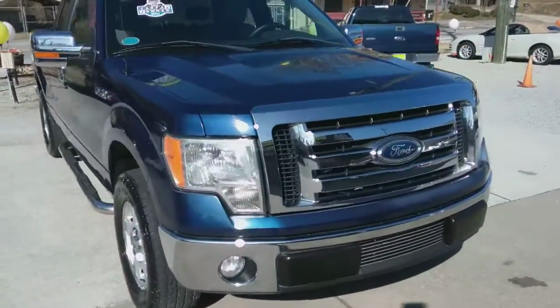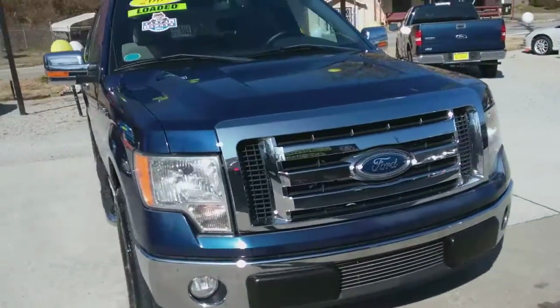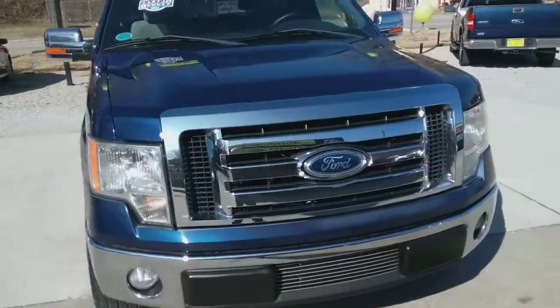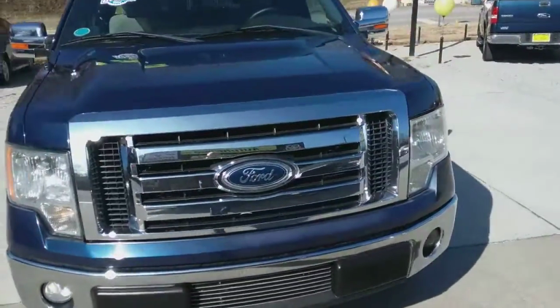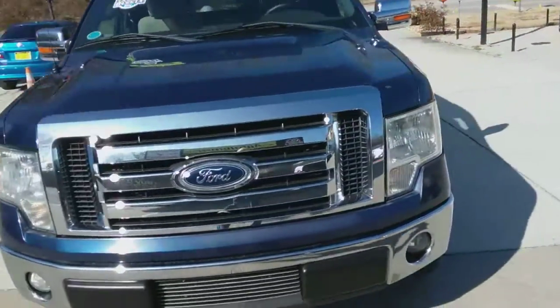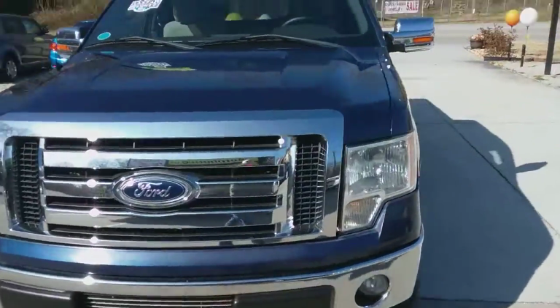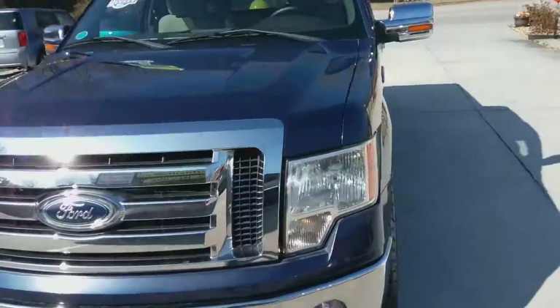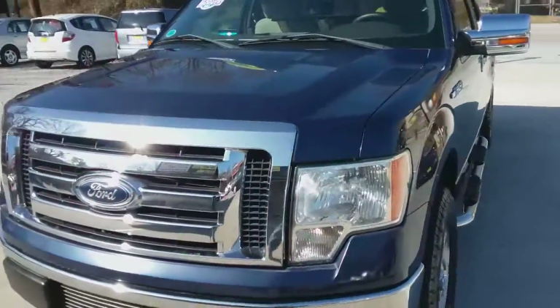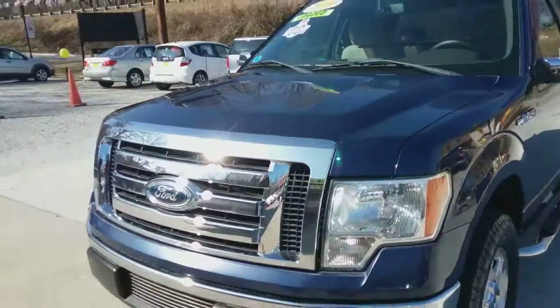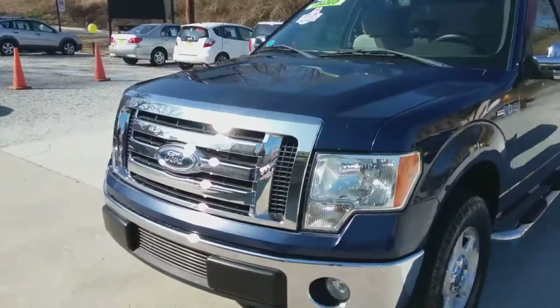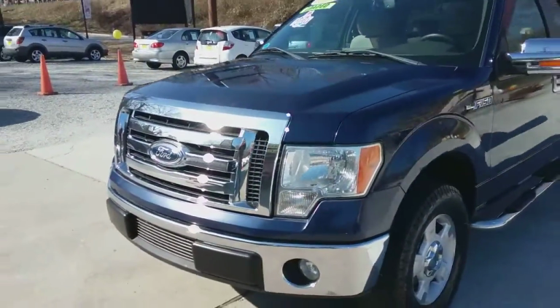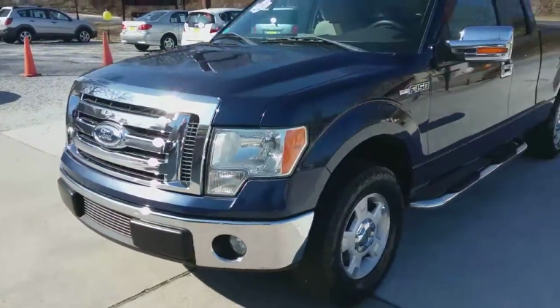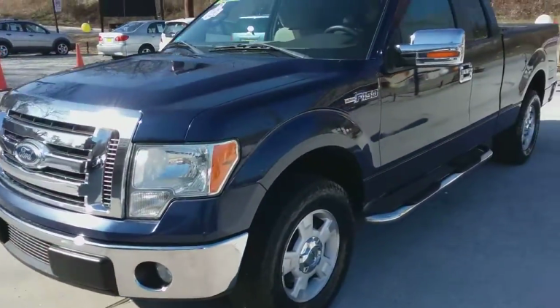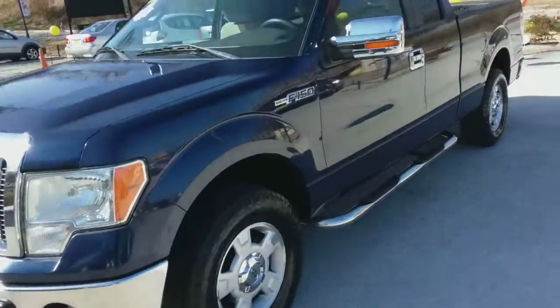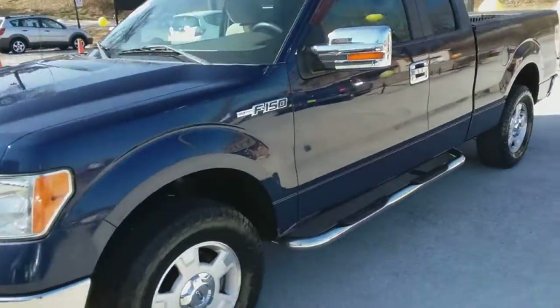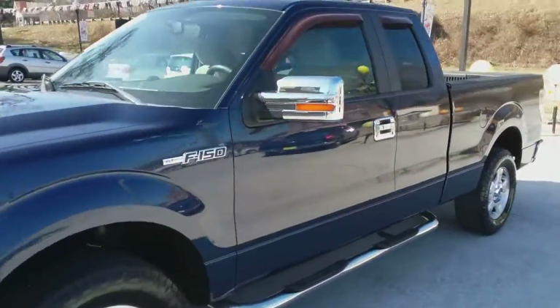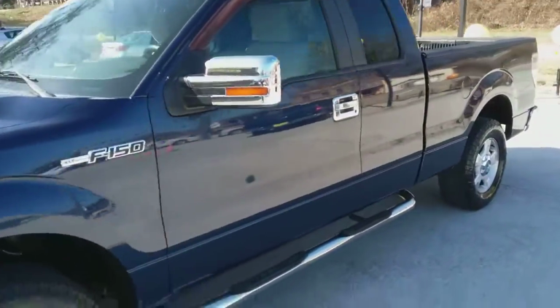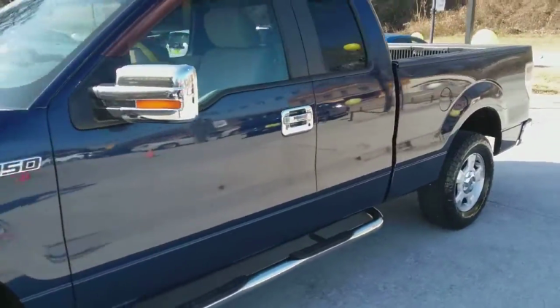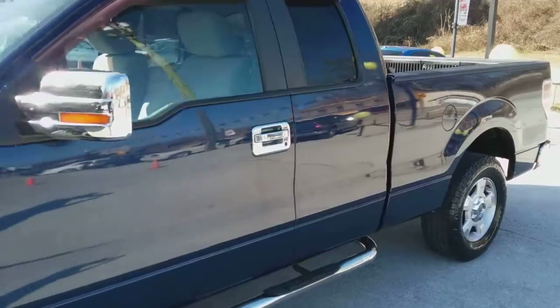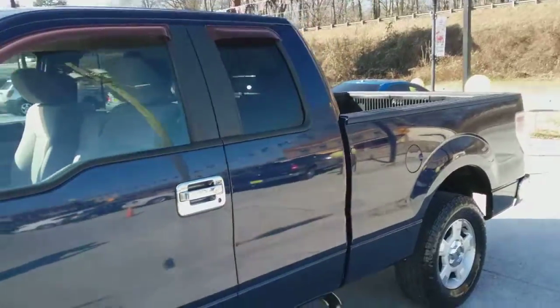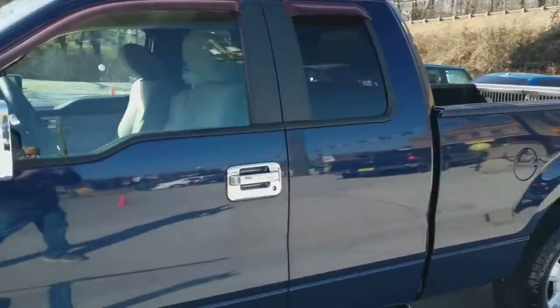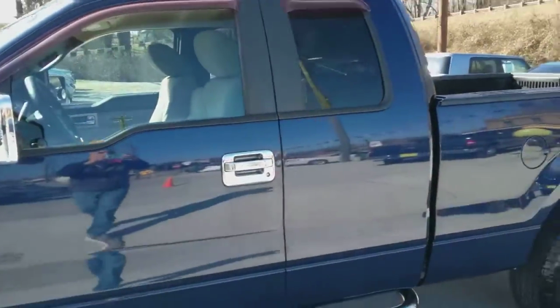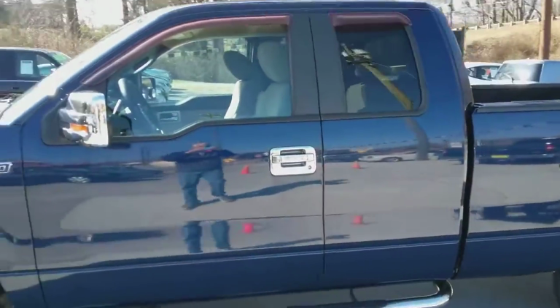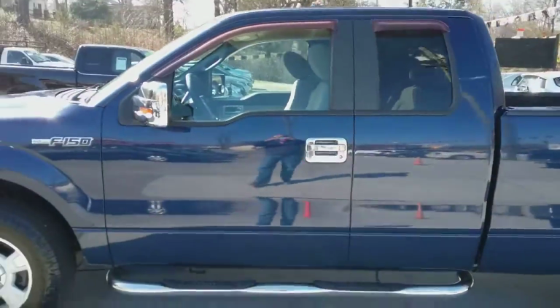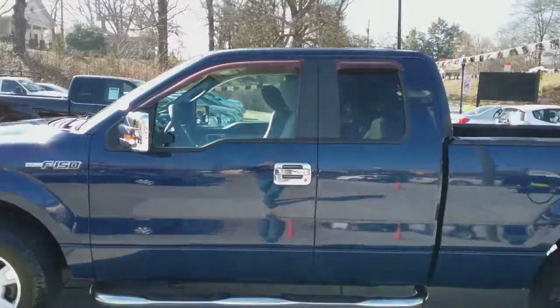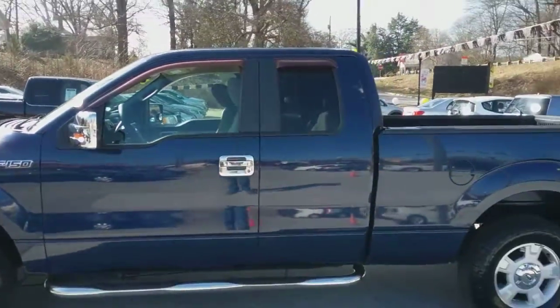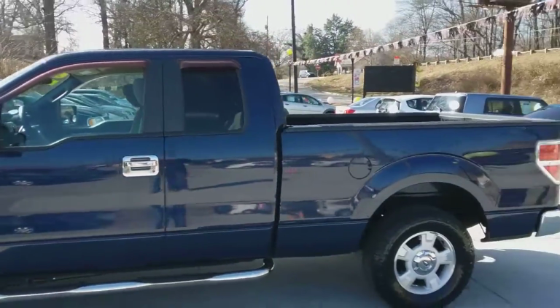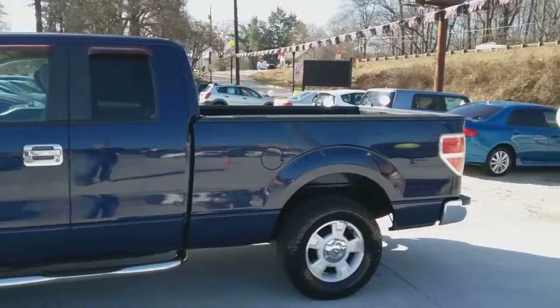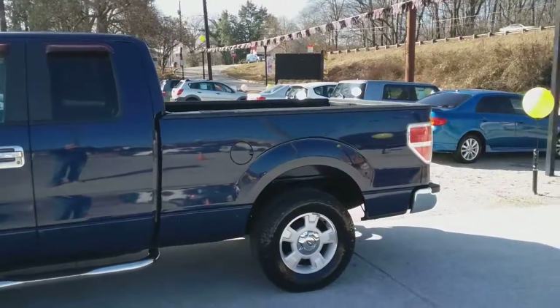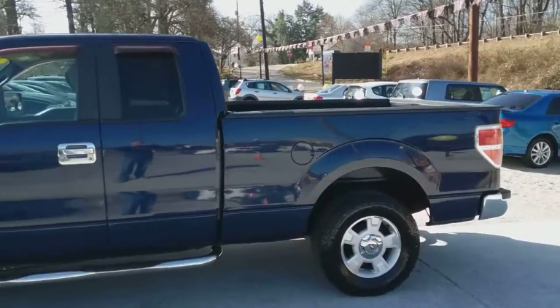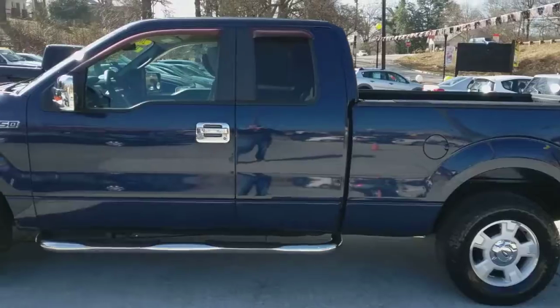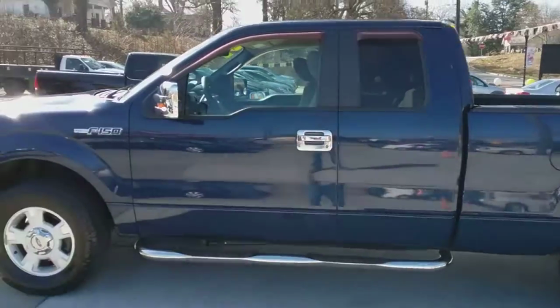Old big blue. This is a one-owner. It's got no accidents. 138,000 miles. Comes with a 4.6 liter engine. Beautiful truck.